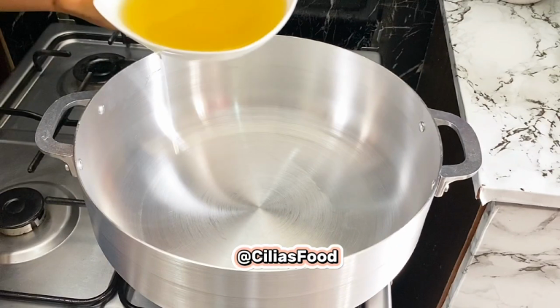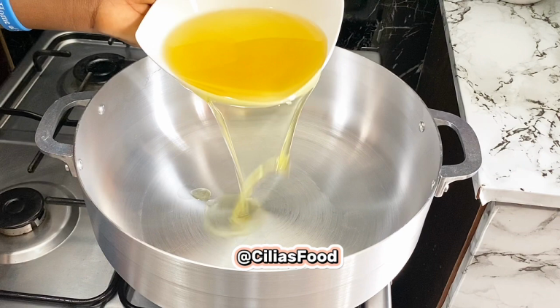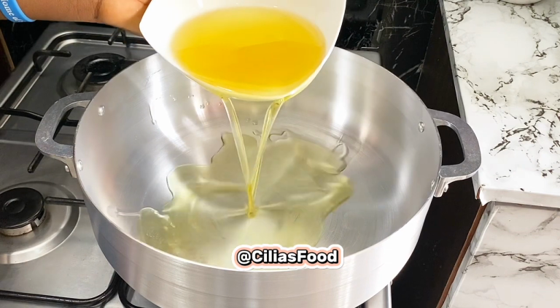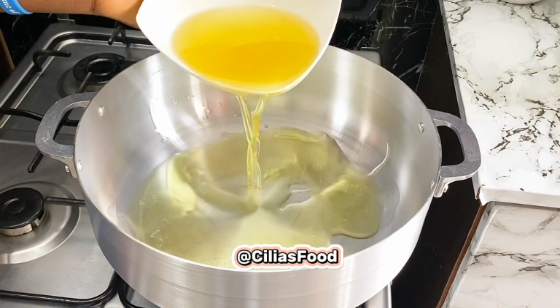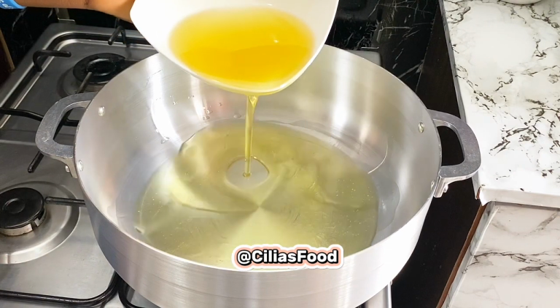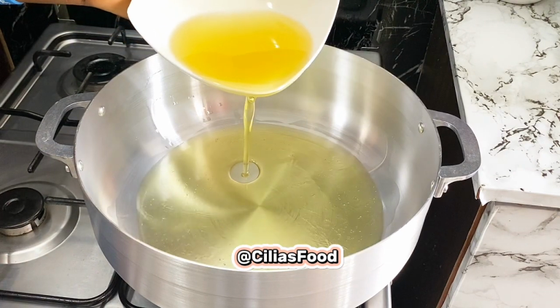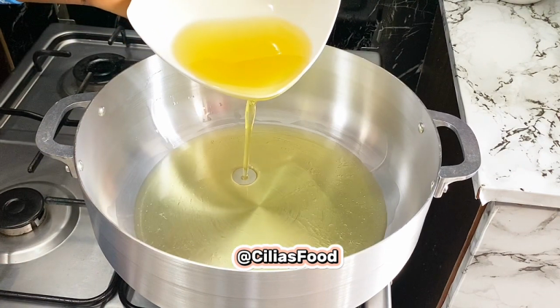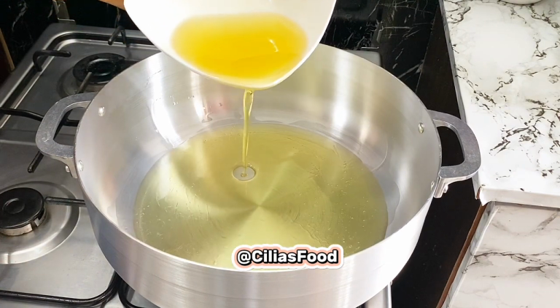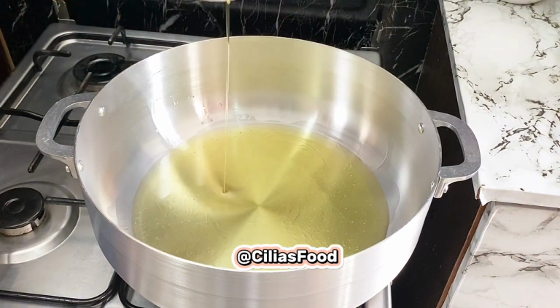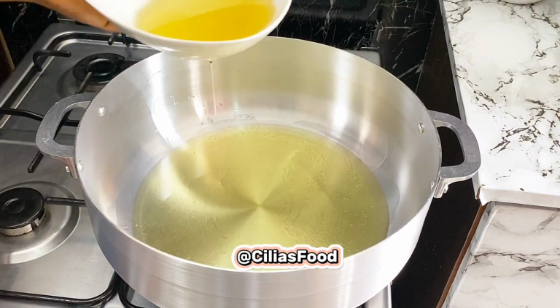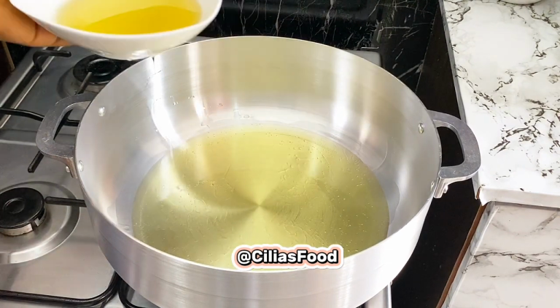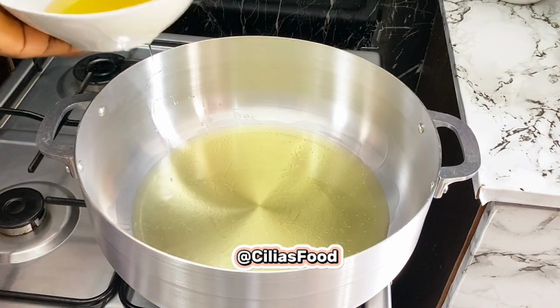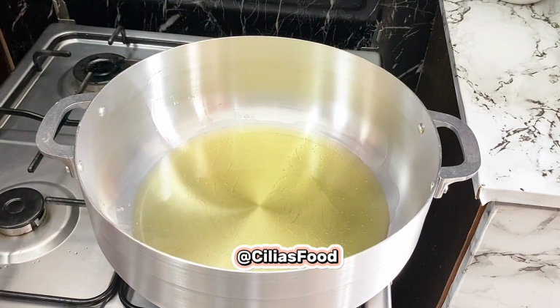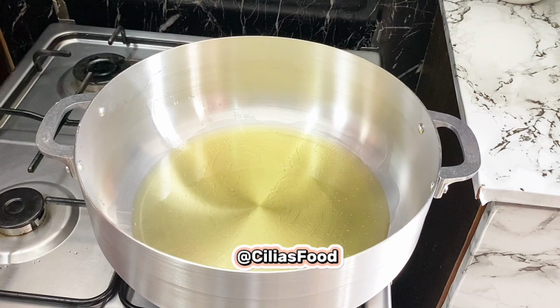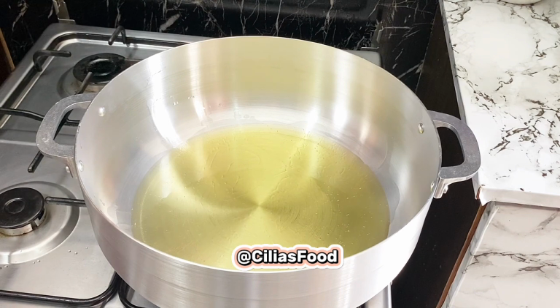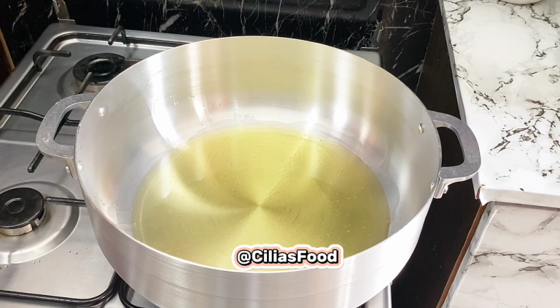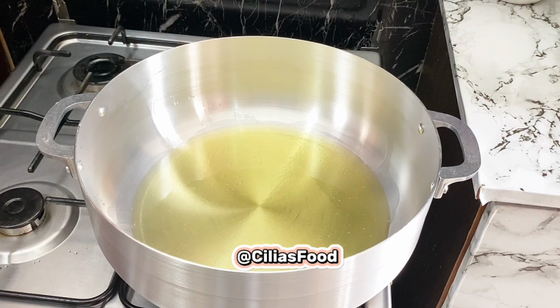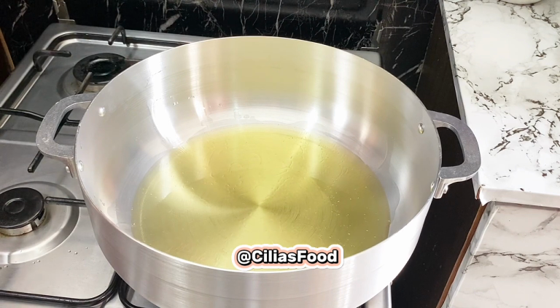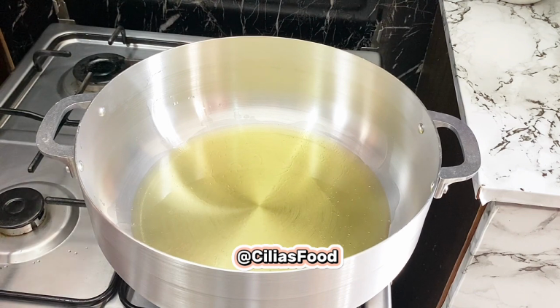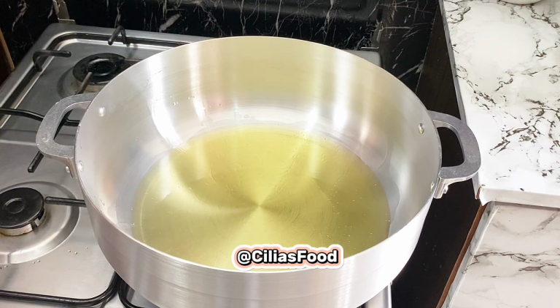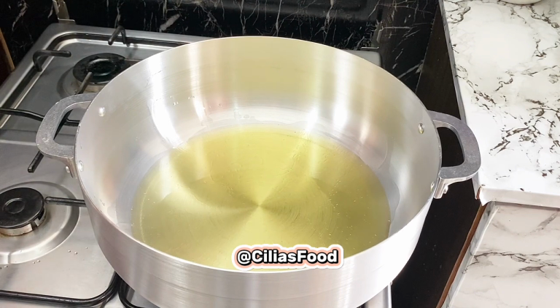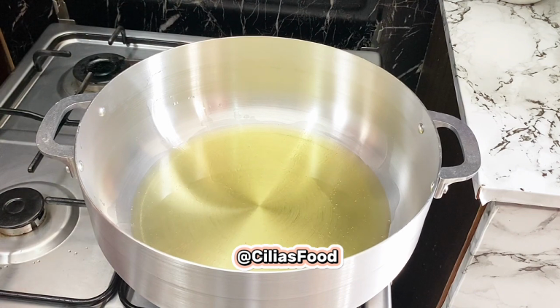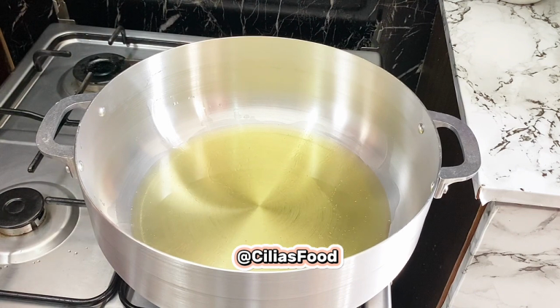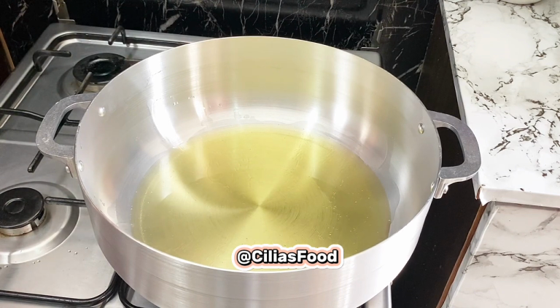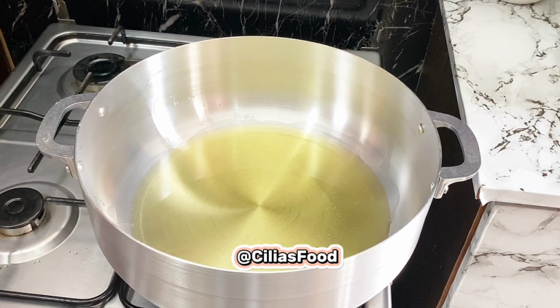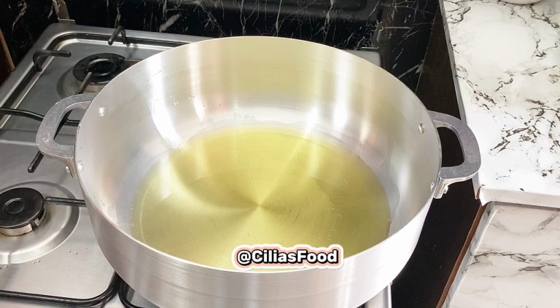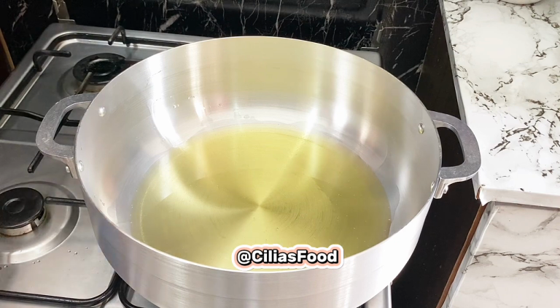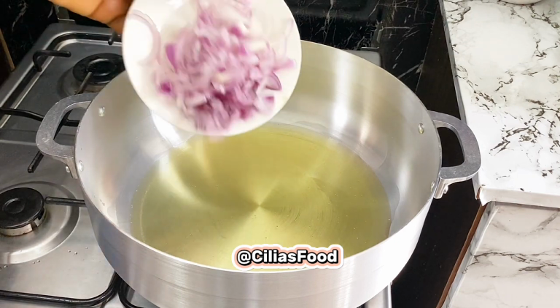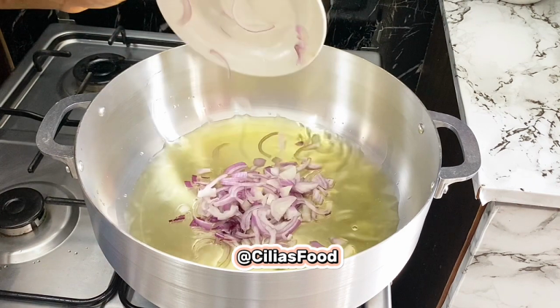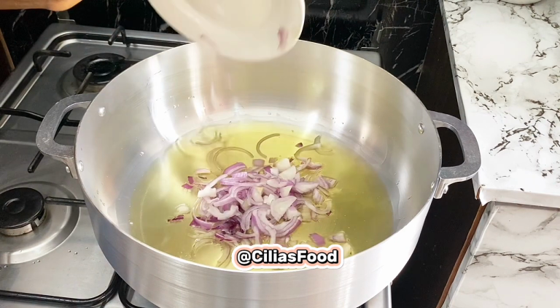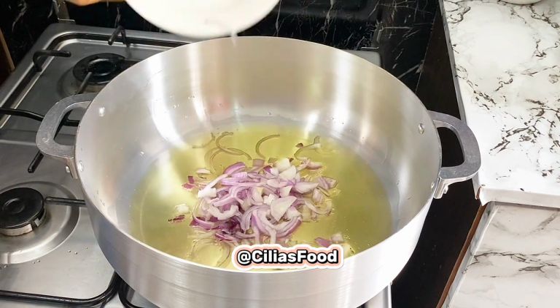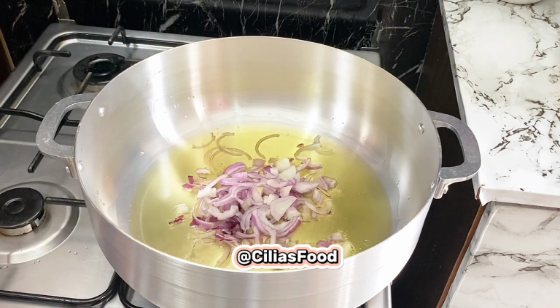The first procedure in making our coconut jollof rice is to go in with your vegetable oil. Allow it to heat up for about two minutes, then go in with your chopped onions.